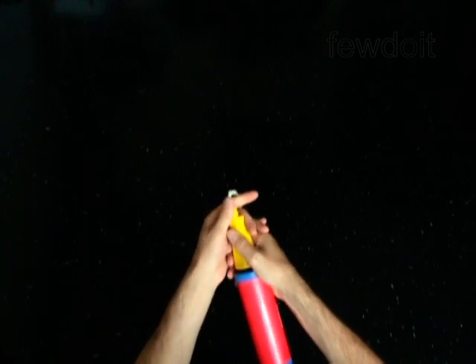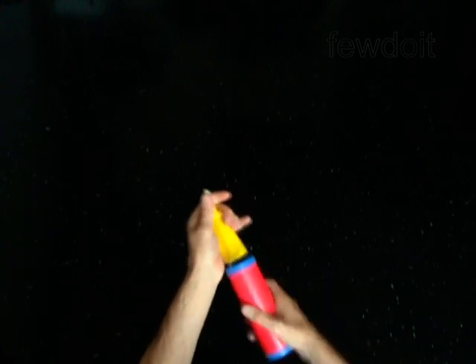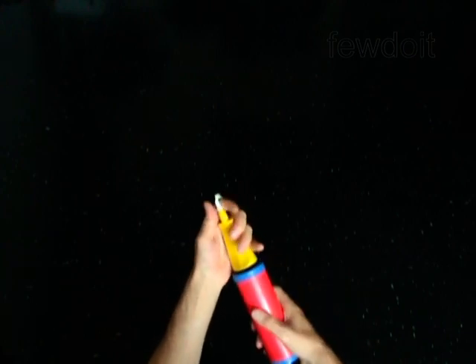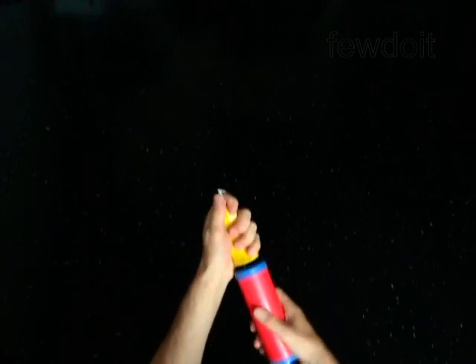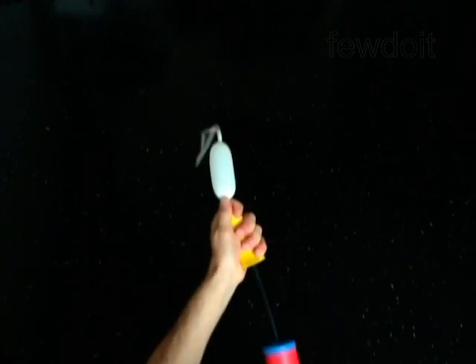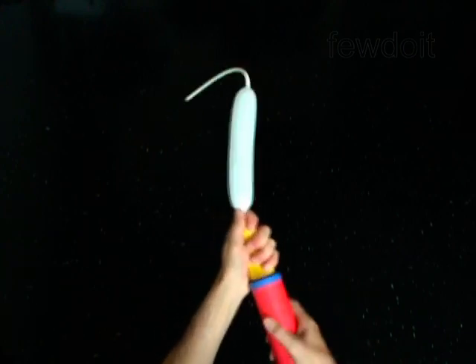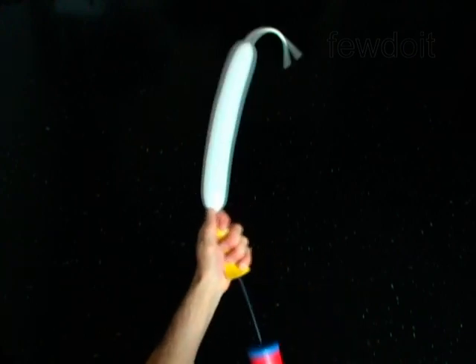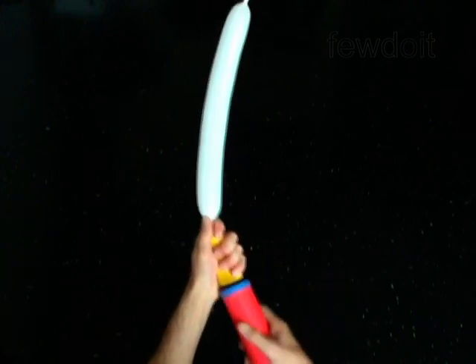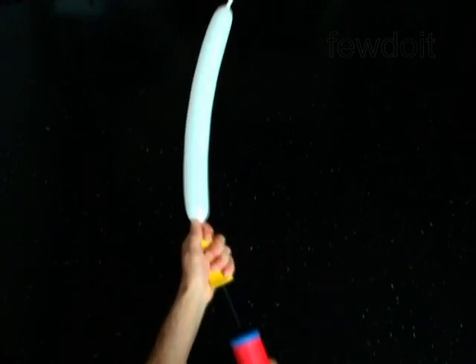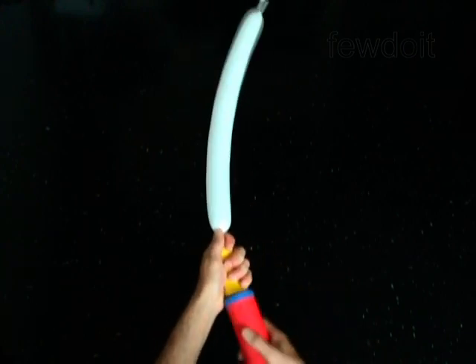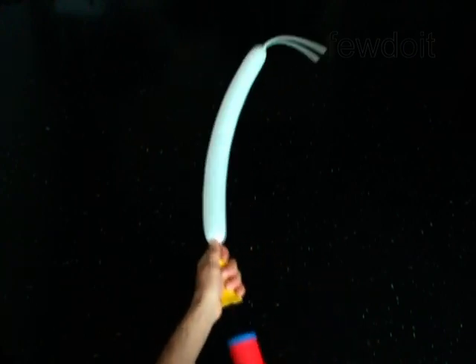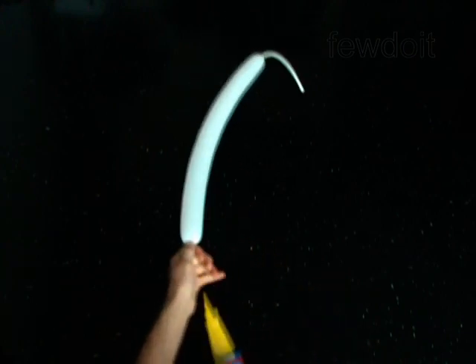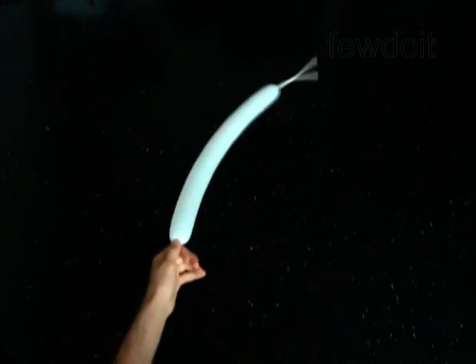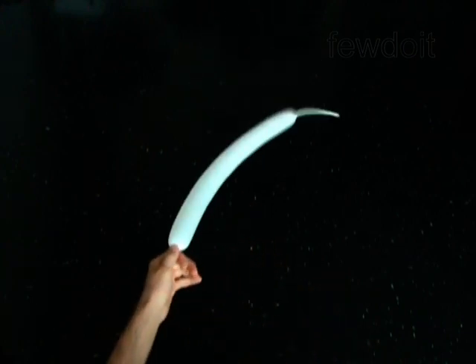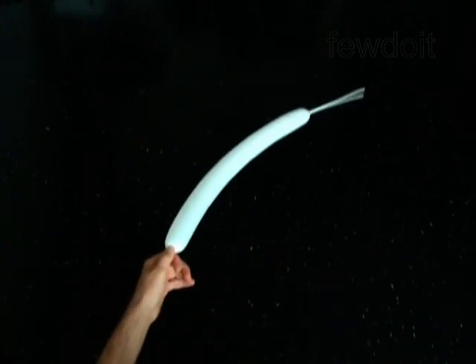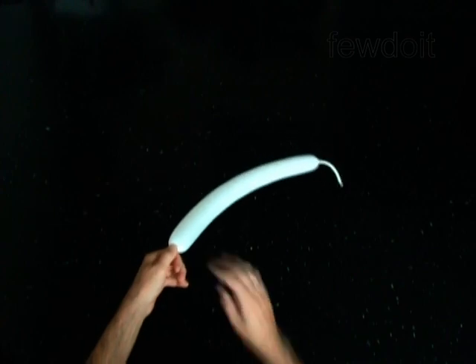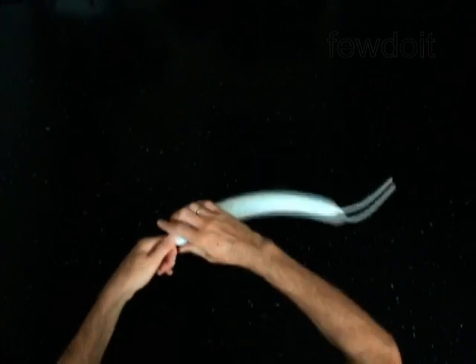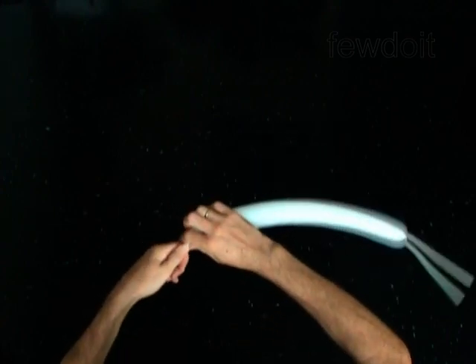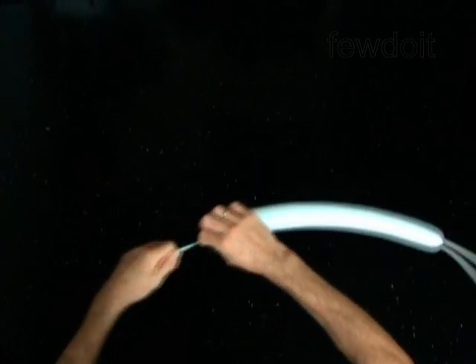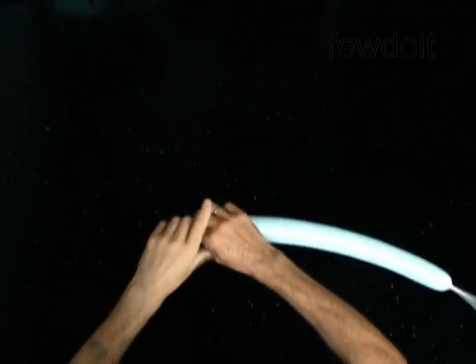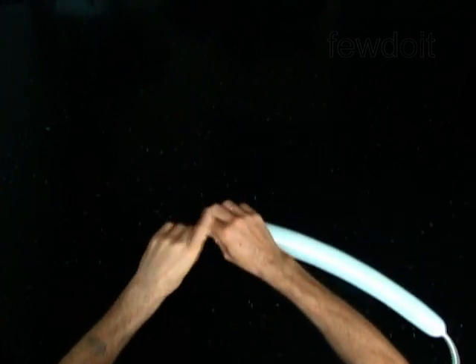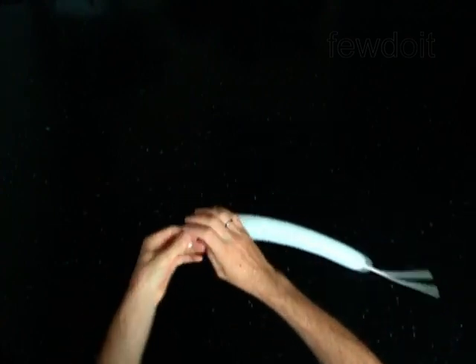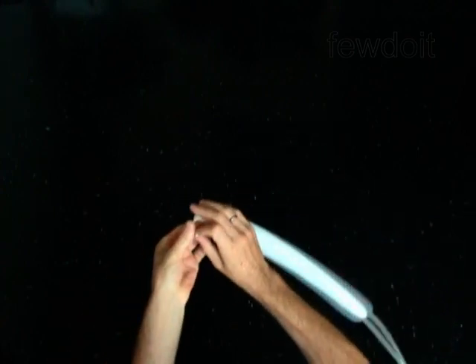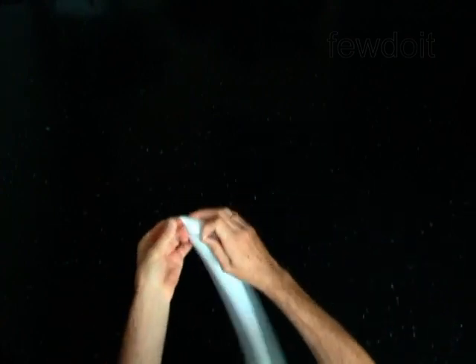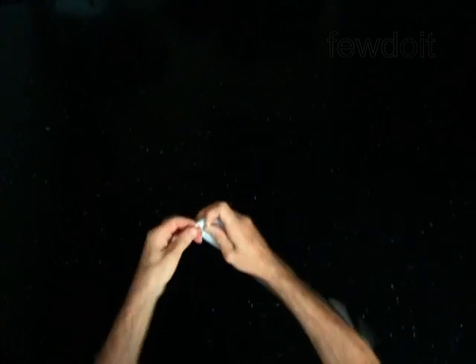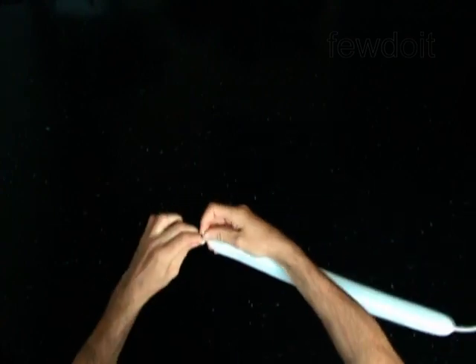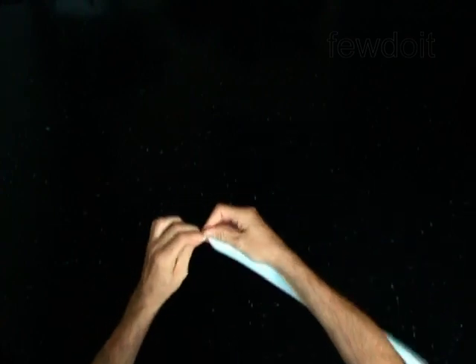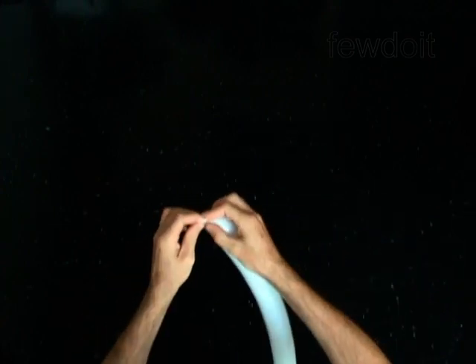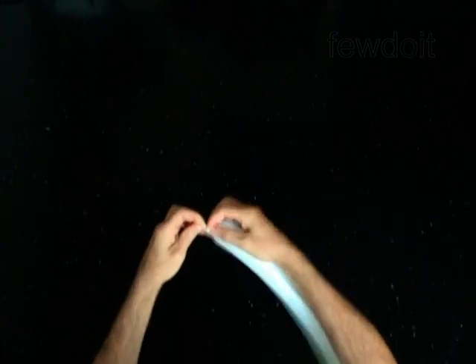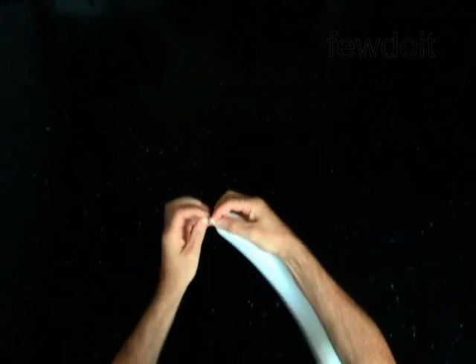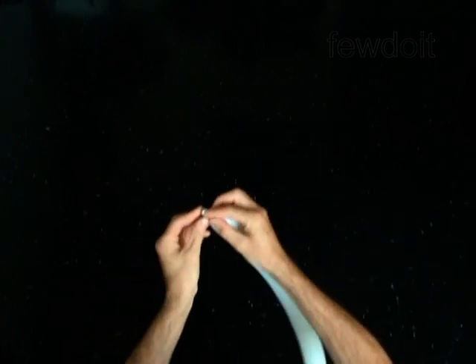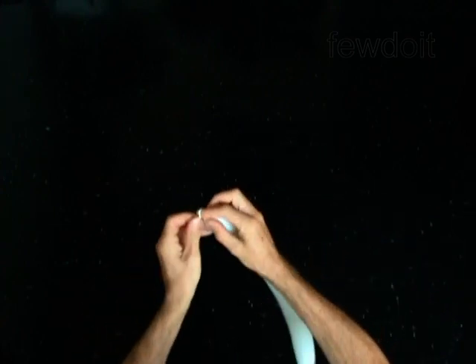Inflate a white balloon leaving an 8-inch flat tail. The first three bubbles you twist in the bird body fold to make the eyes.